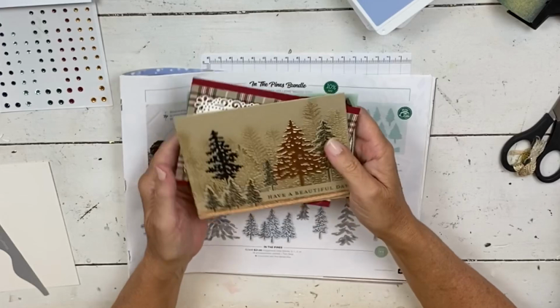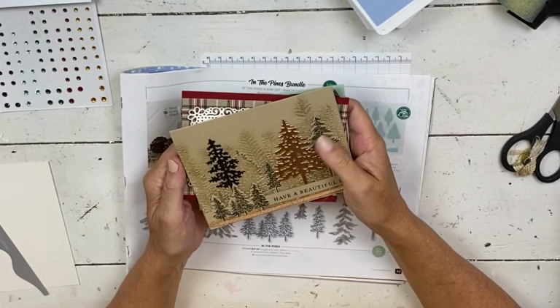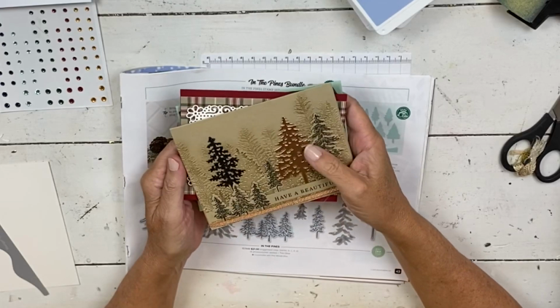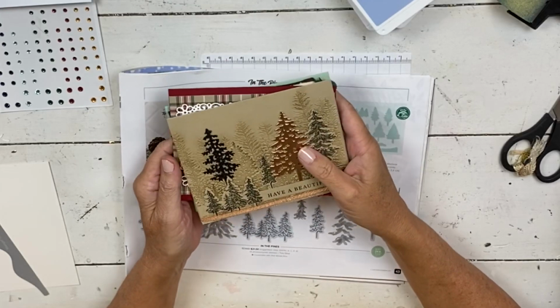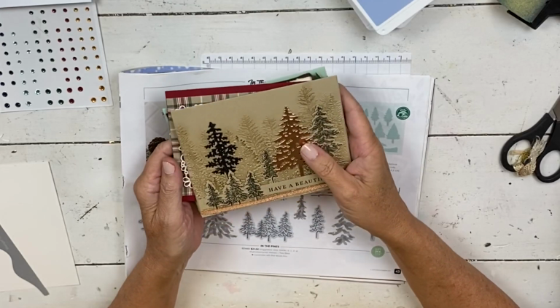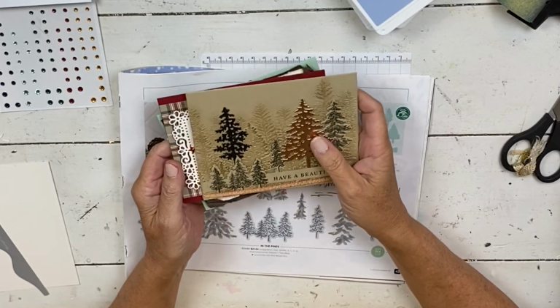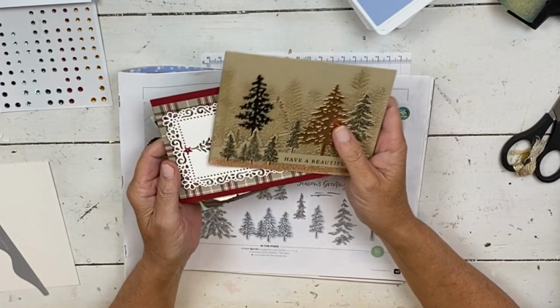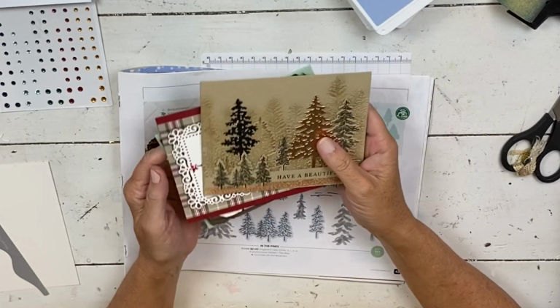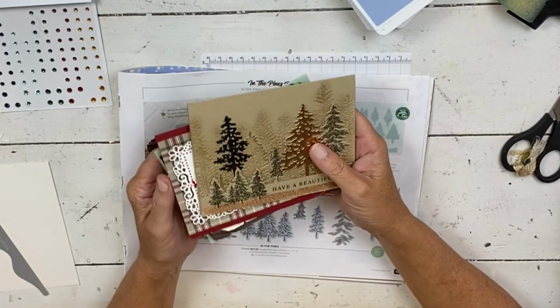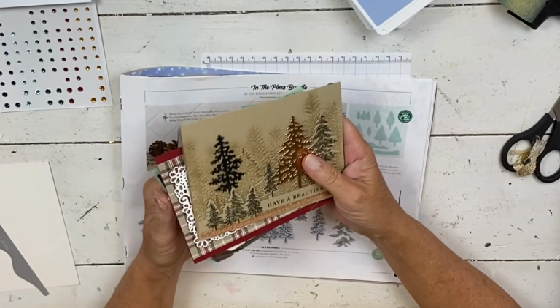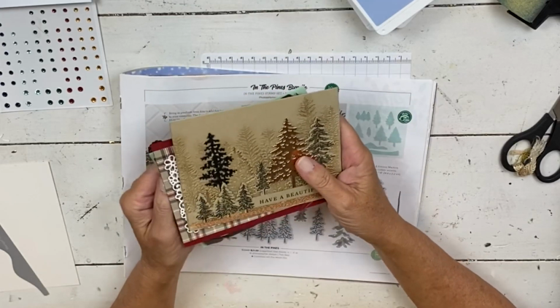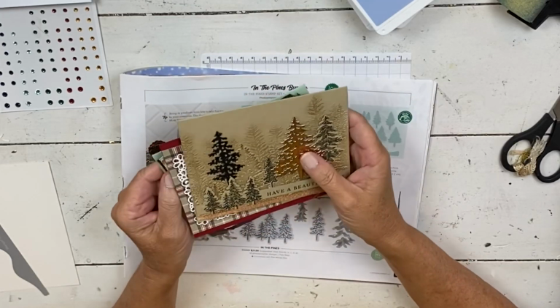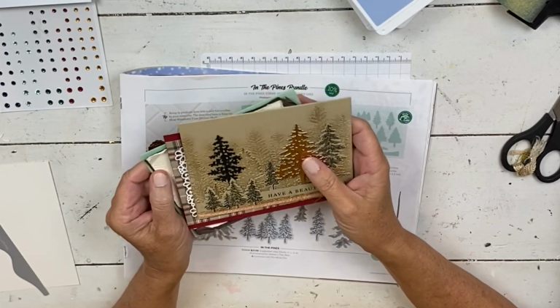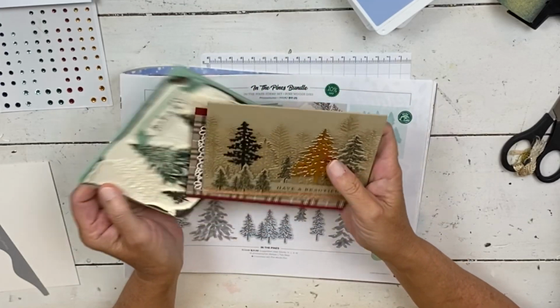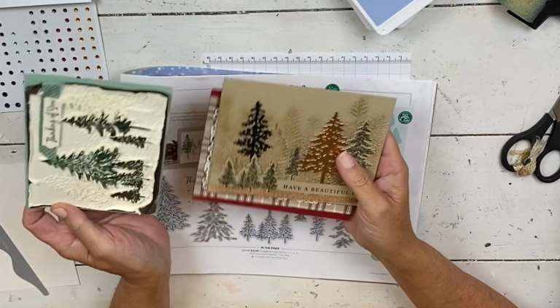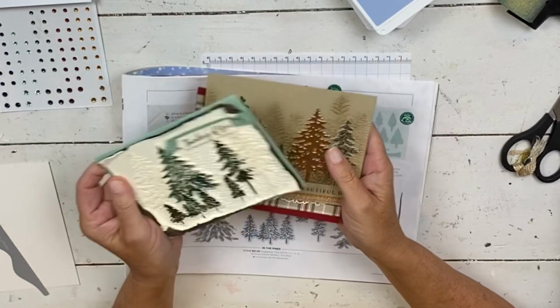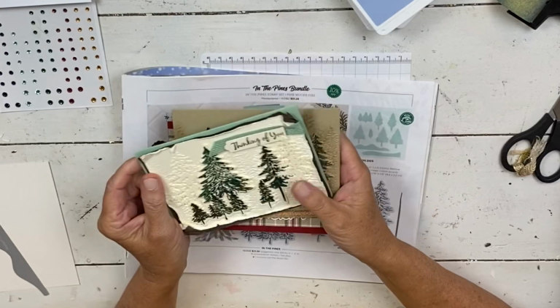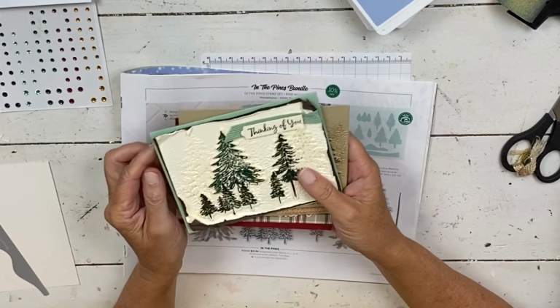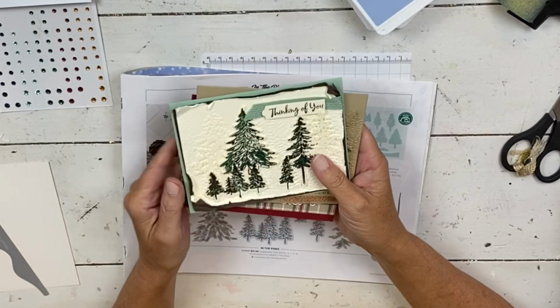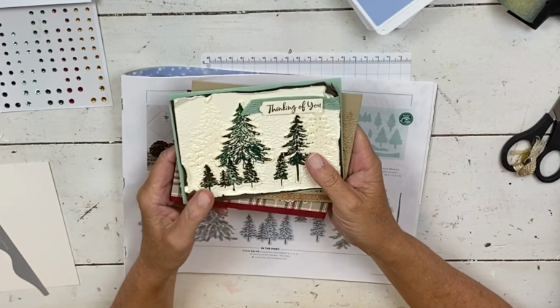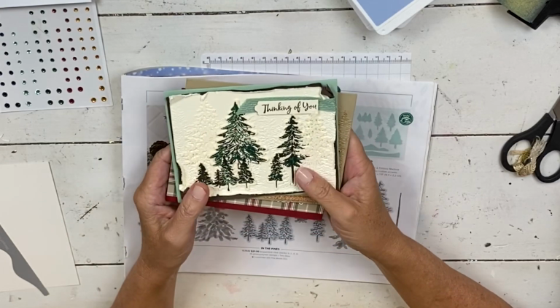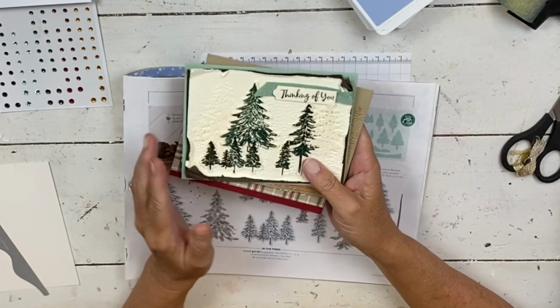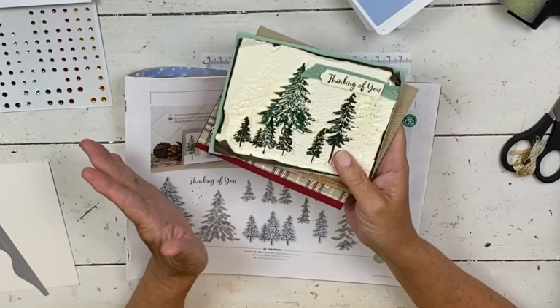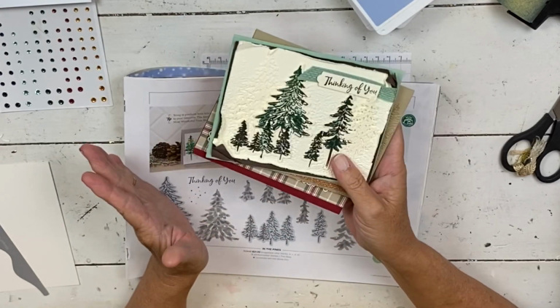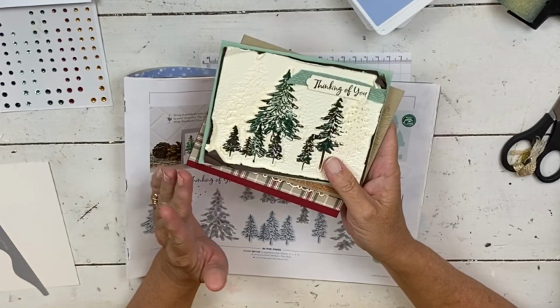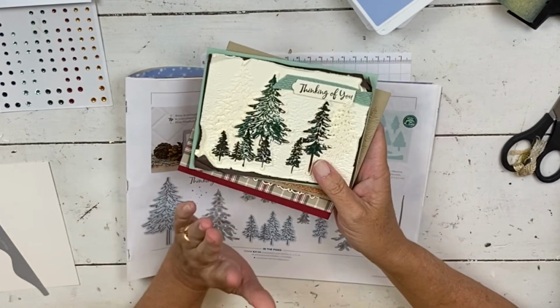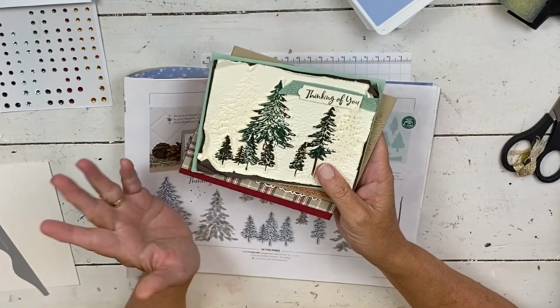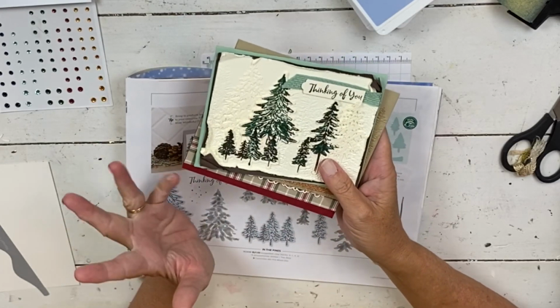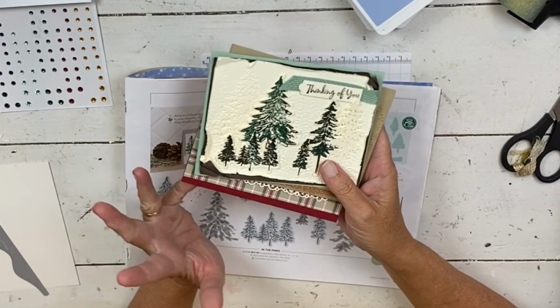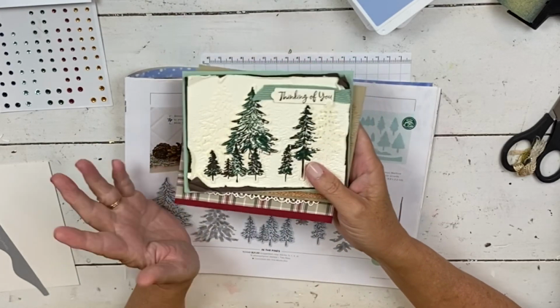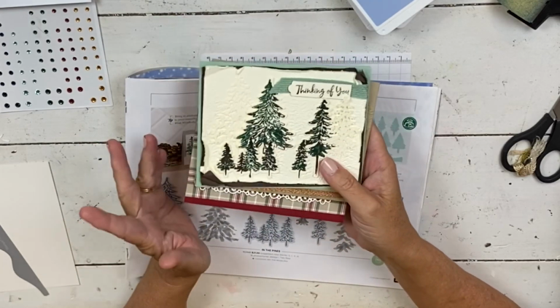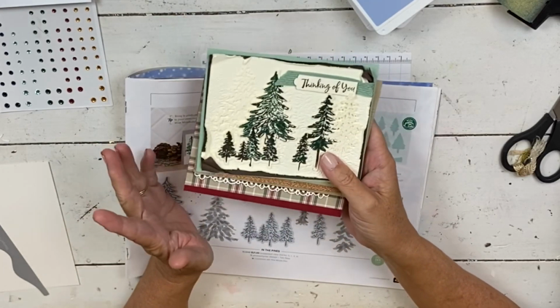Hi, my name is Sheri. Welcome to my stamp workshop. I have a really fun card for you today. It's a wintry, Christmassy card.